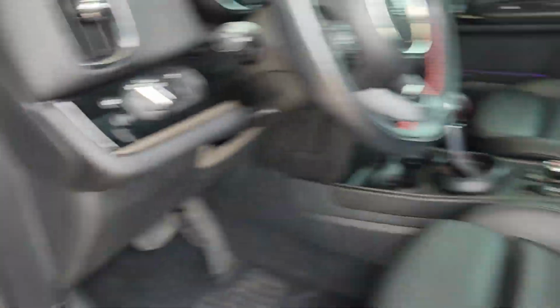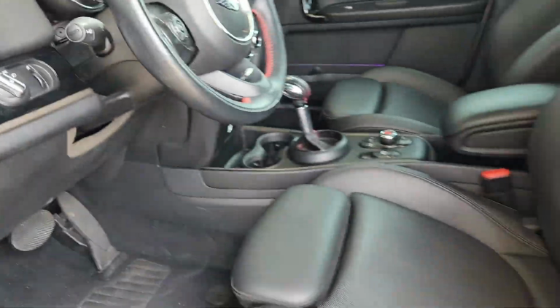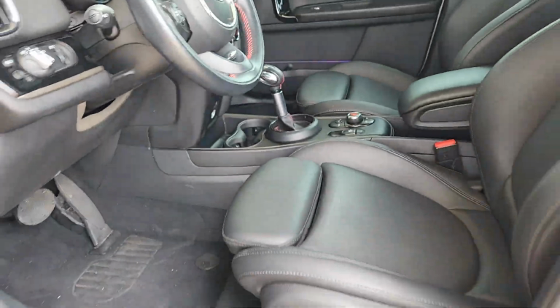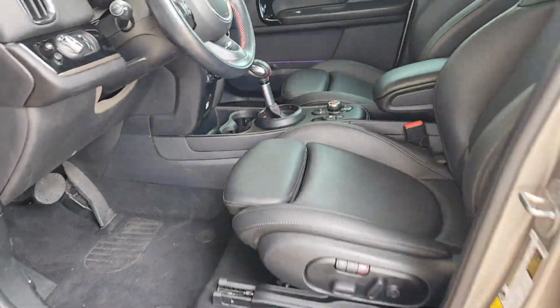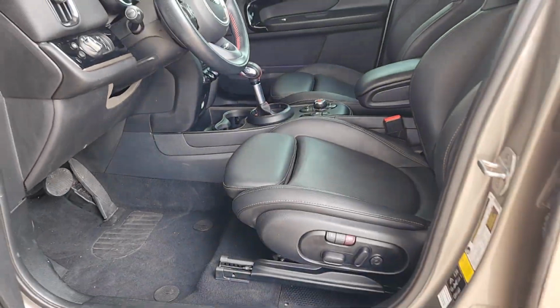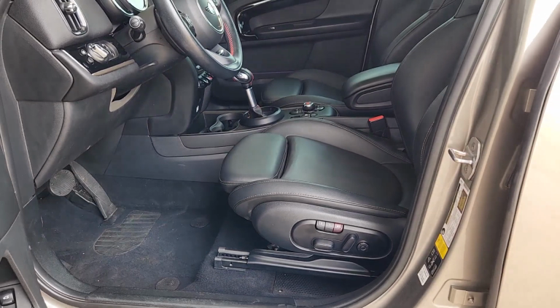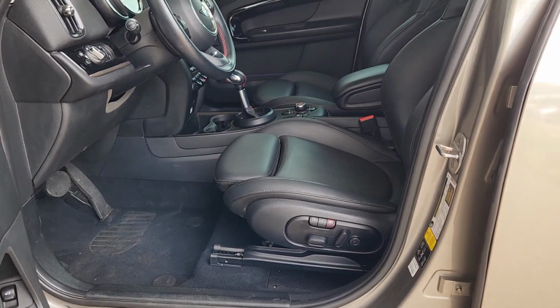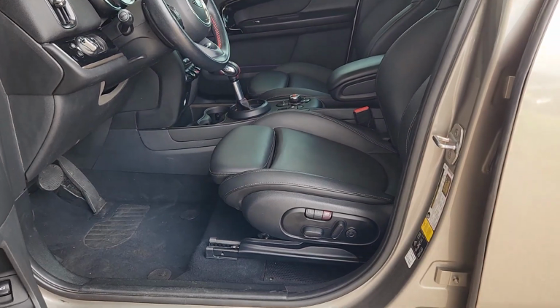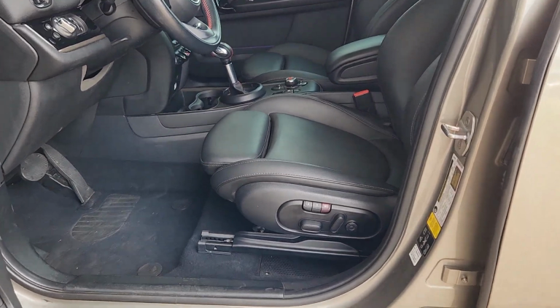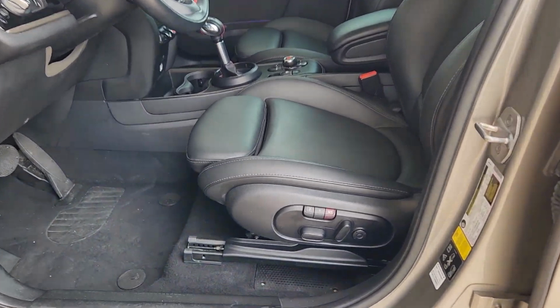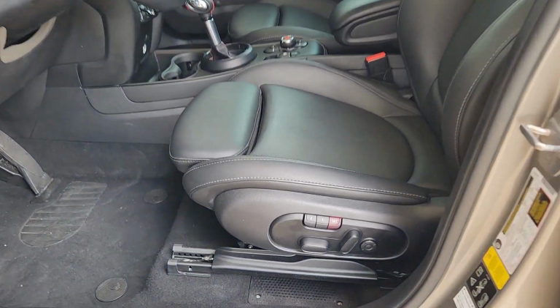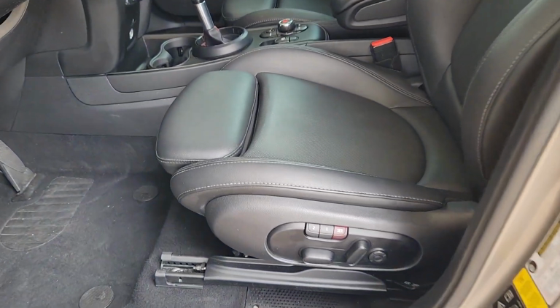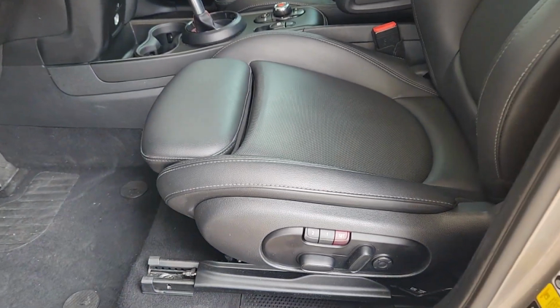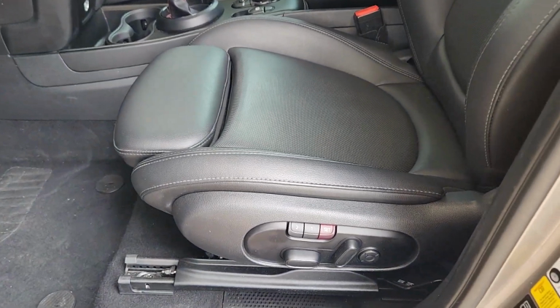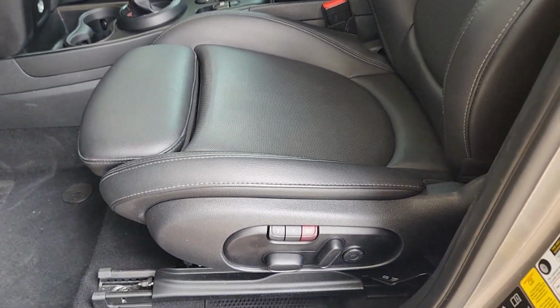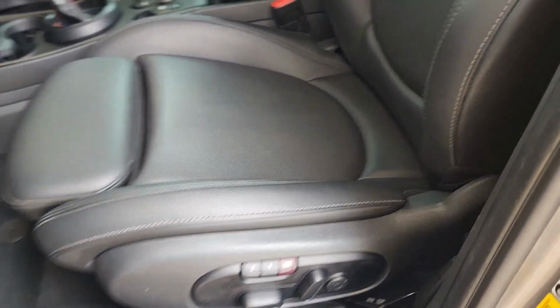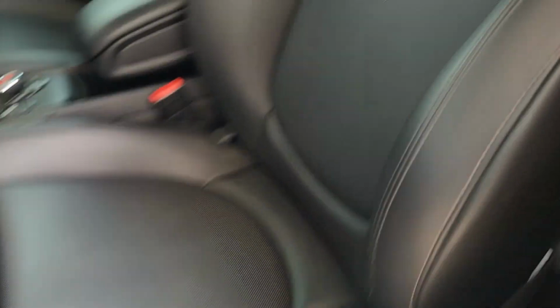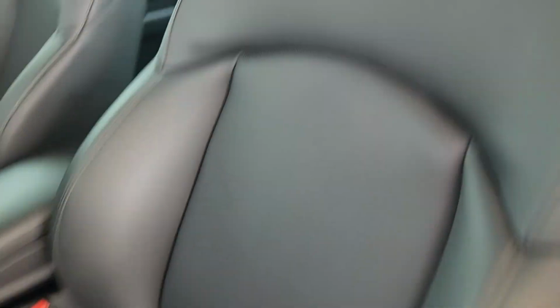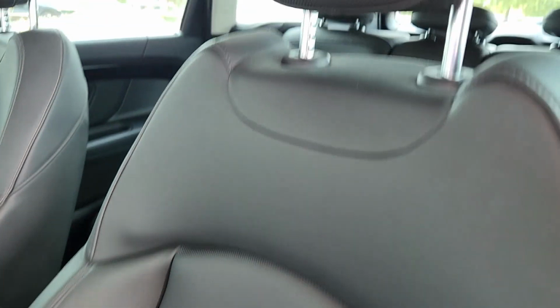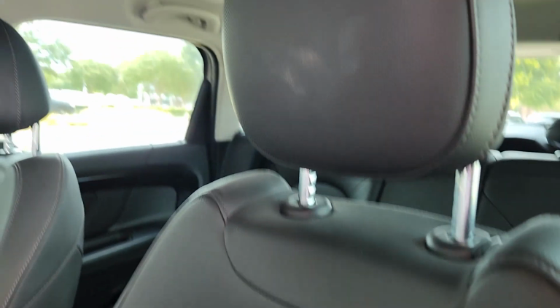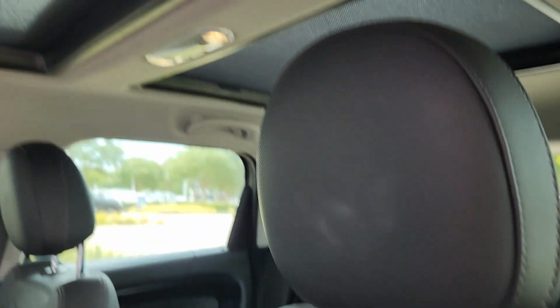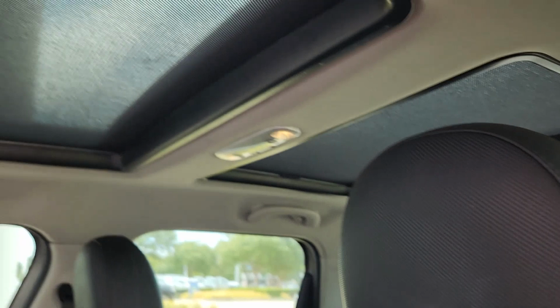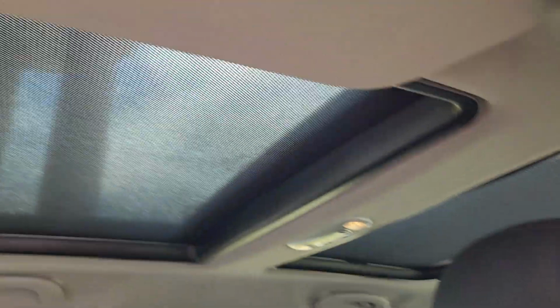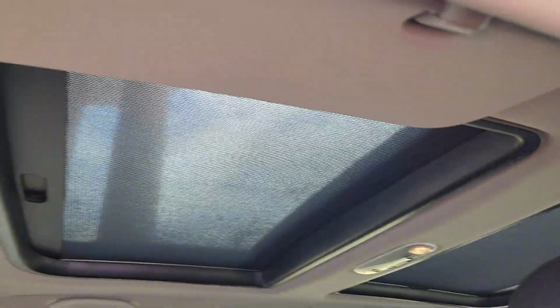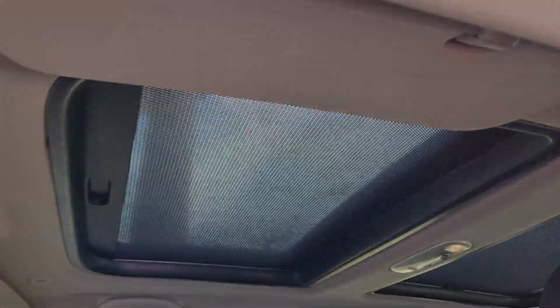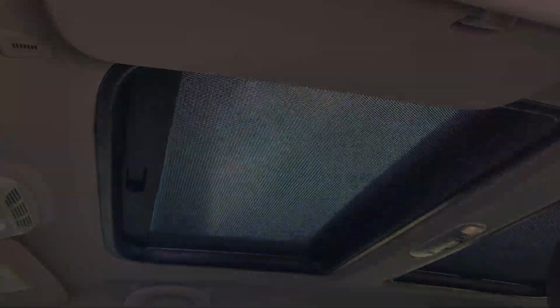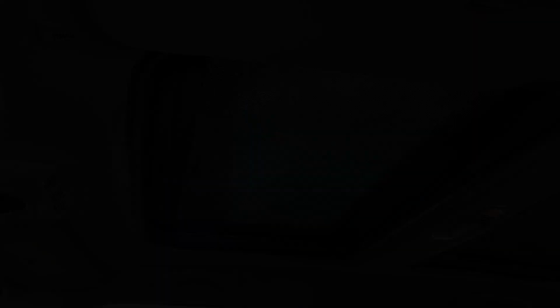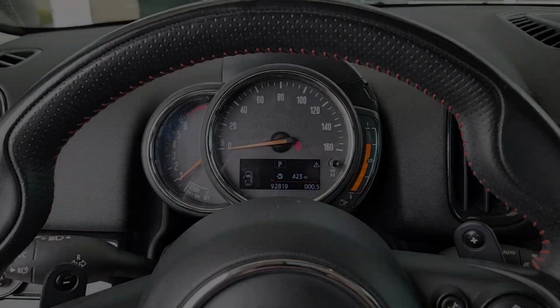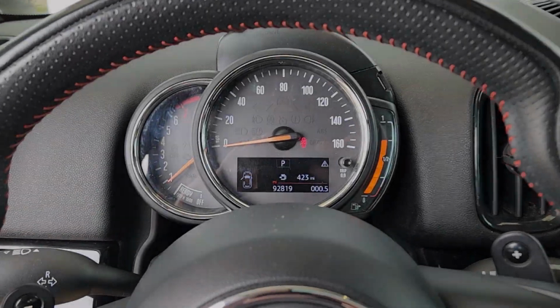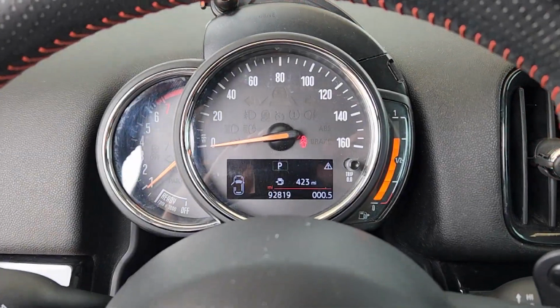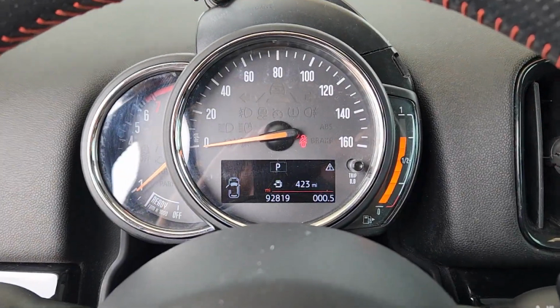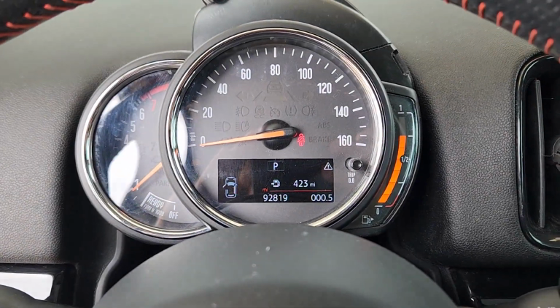Motorsport driving pleasure meets family-friendly versatility in this spirited Countryman. See for yourself when you take it out for a road test. Our professional staff looks forward to giving you excellent service.